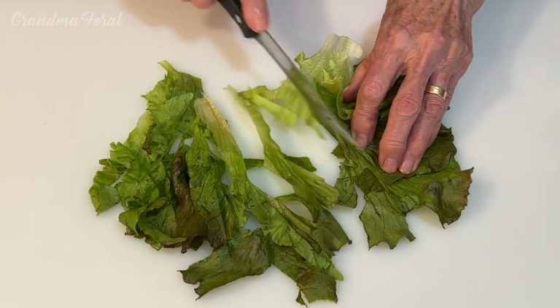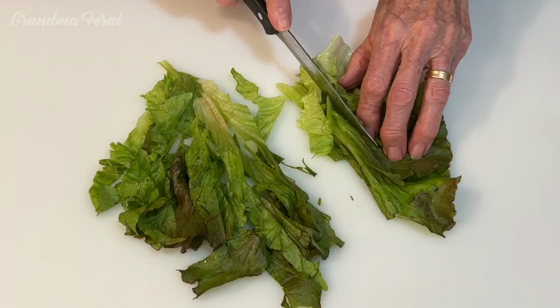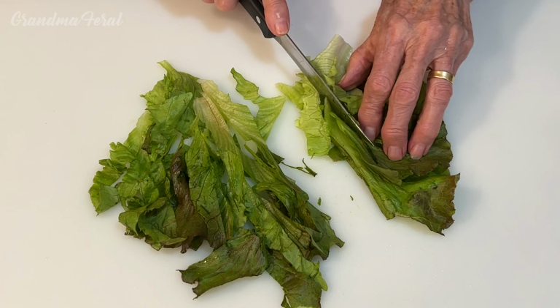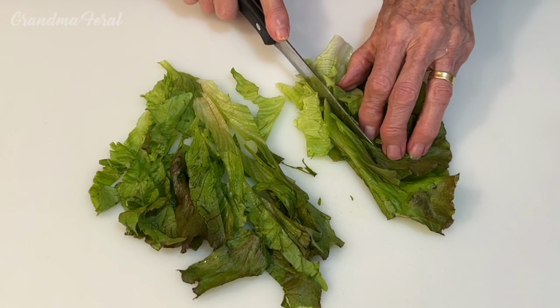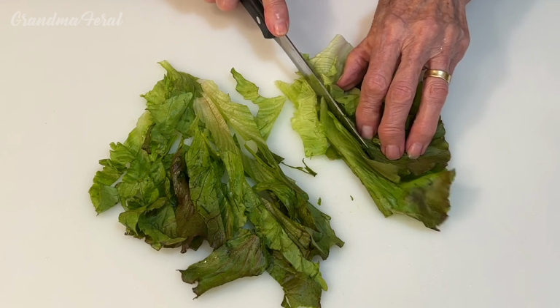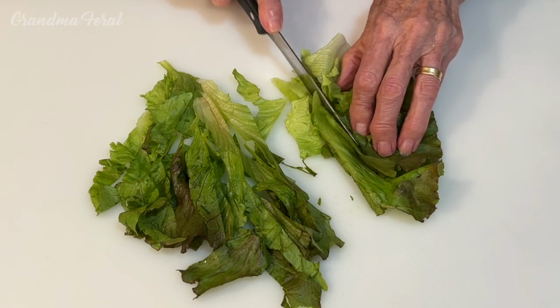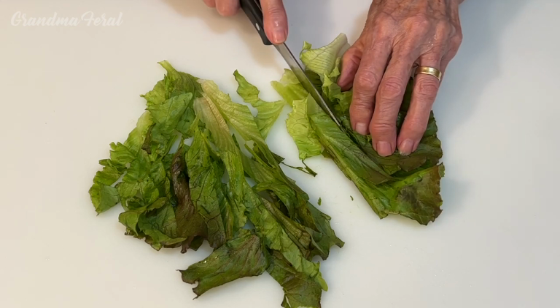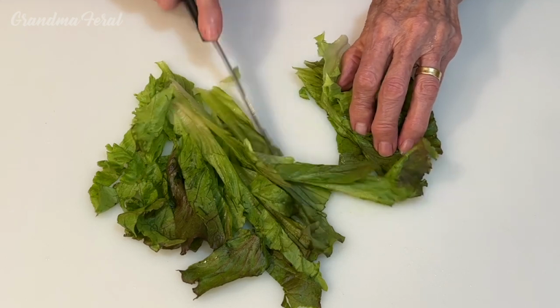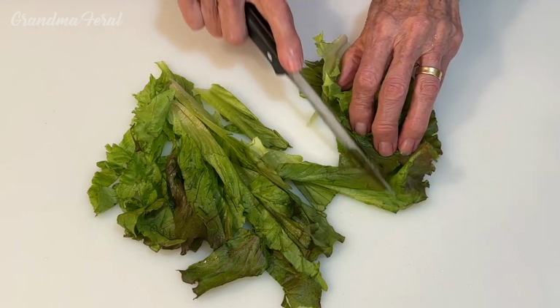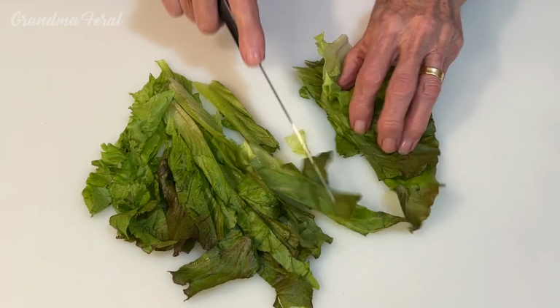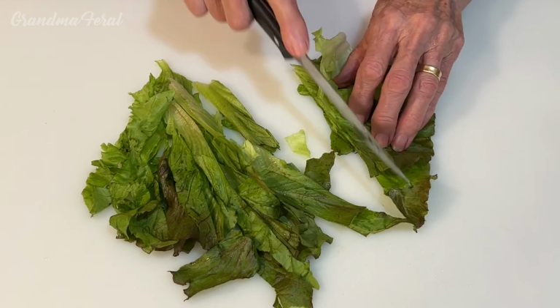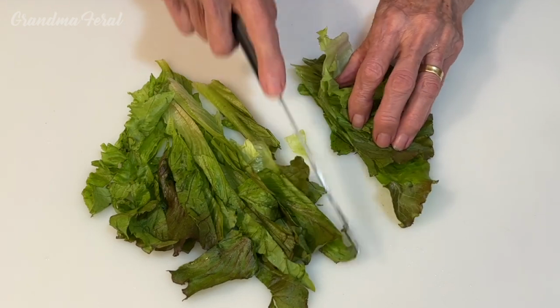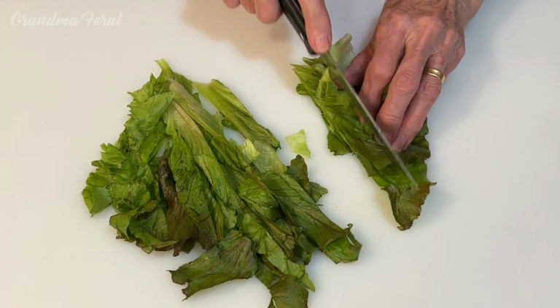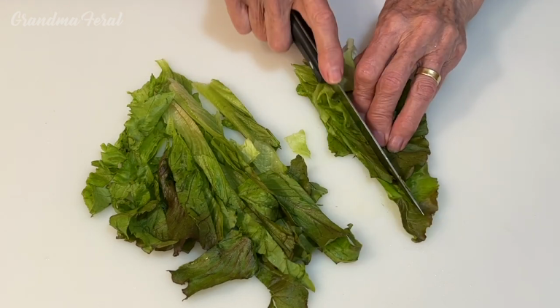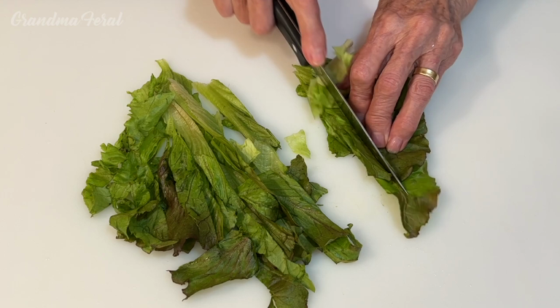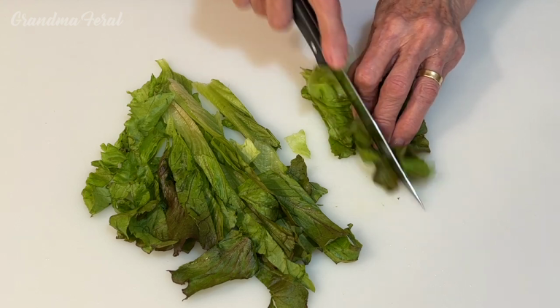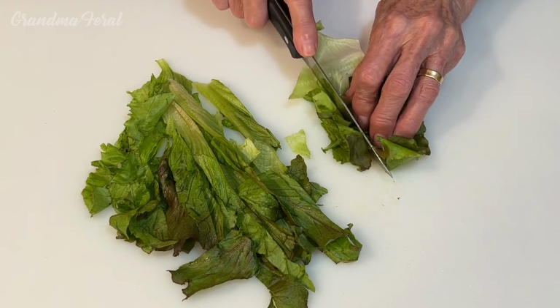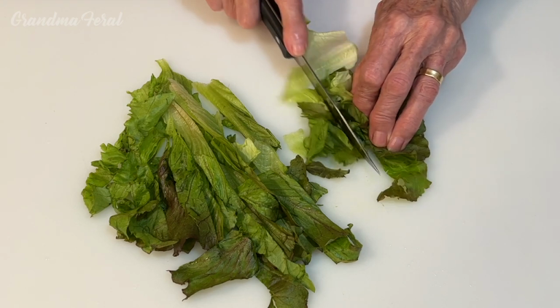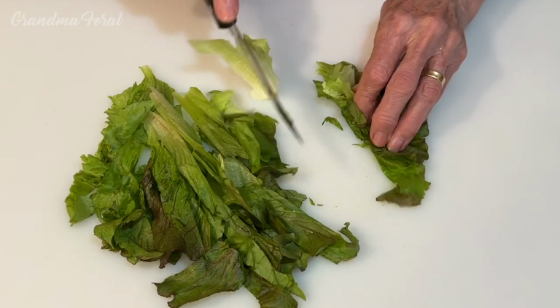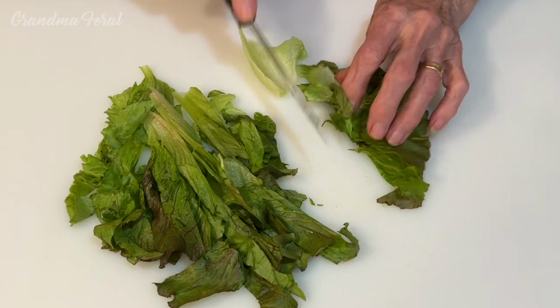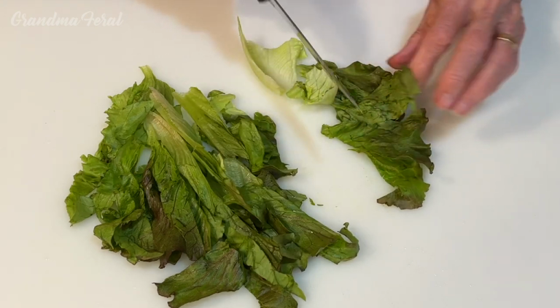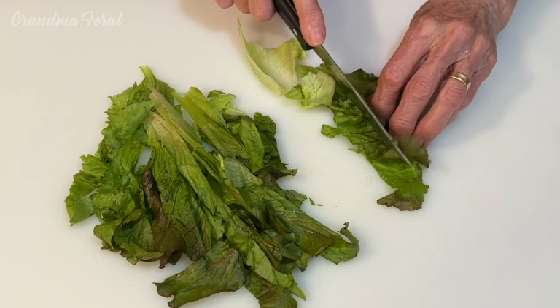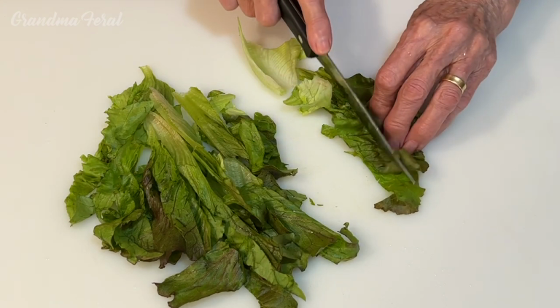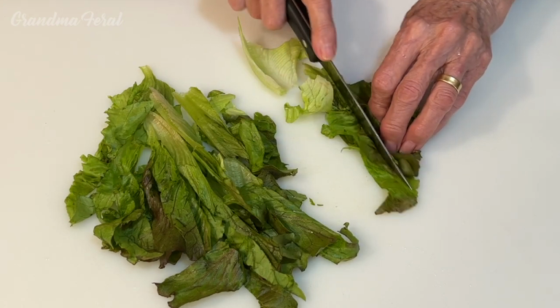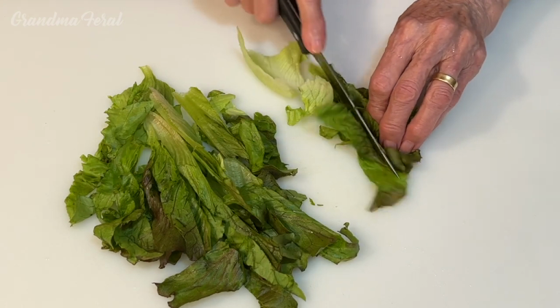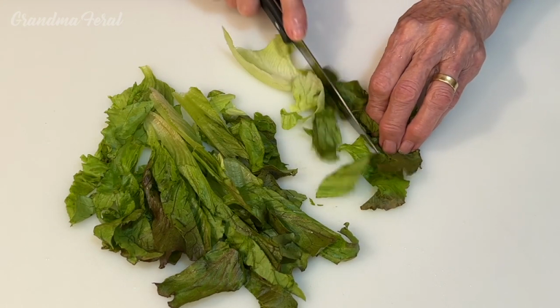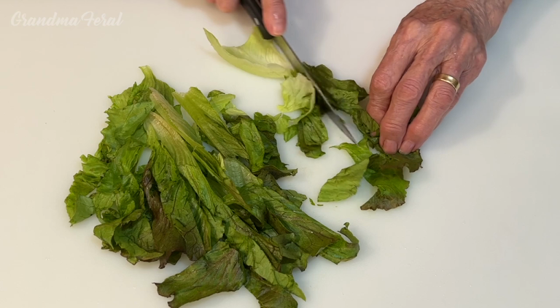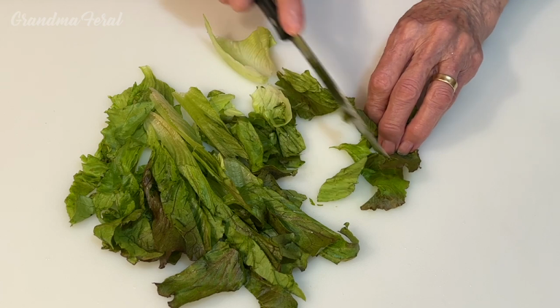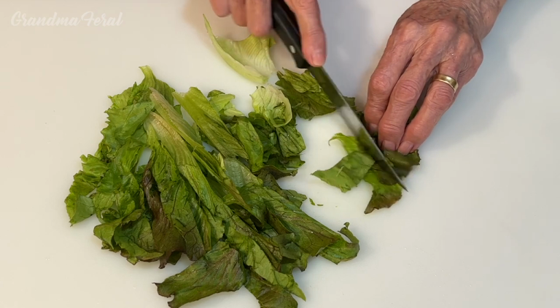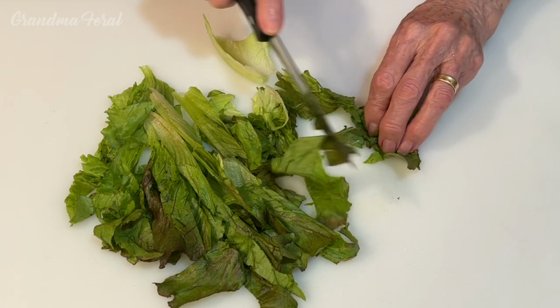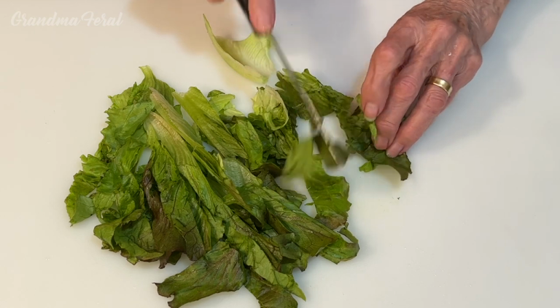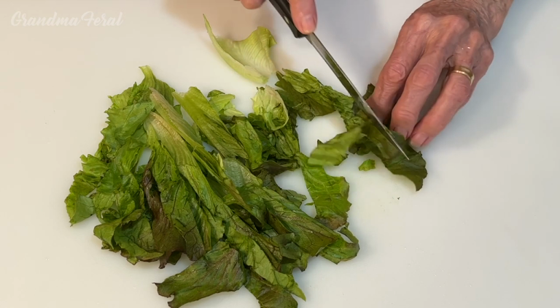Grandpa doesn't like big pieces of lettuce. Even when I make a salad for him I have to cut them into smaller pieces.